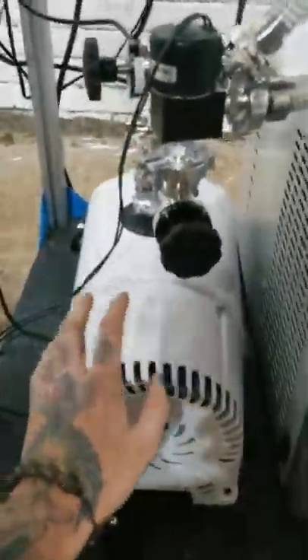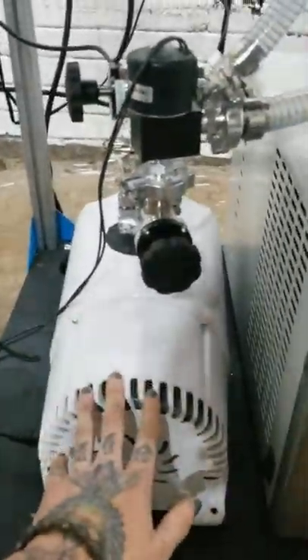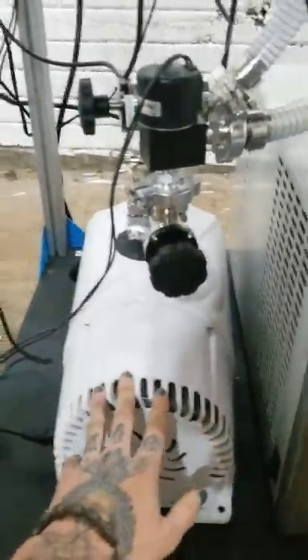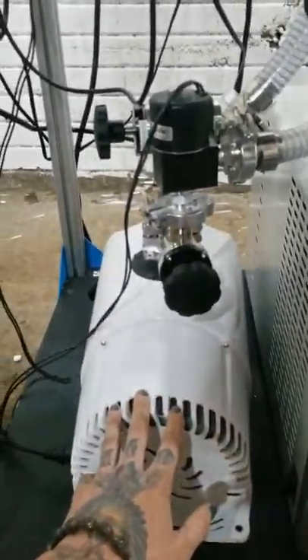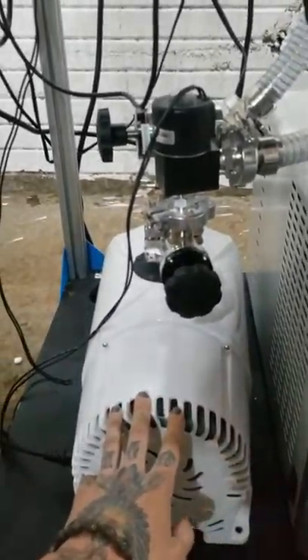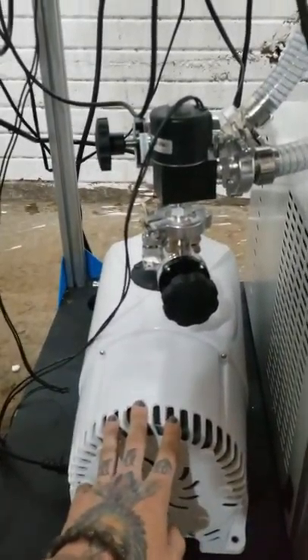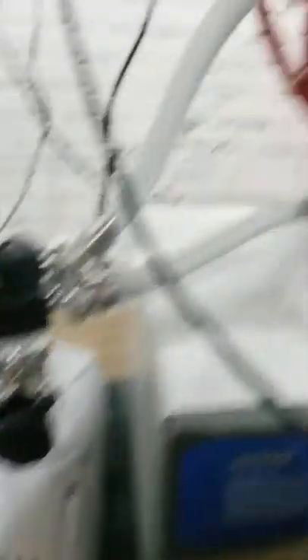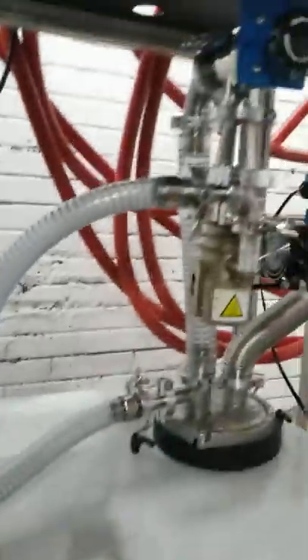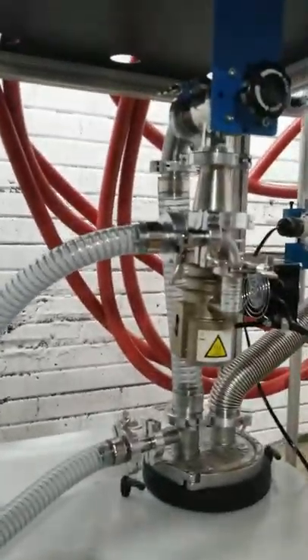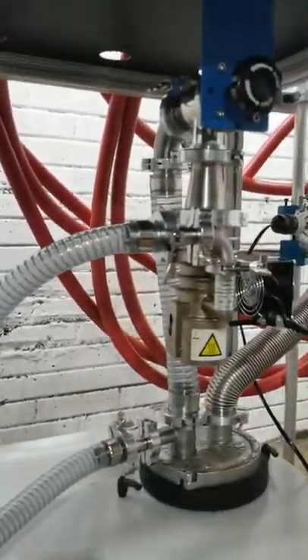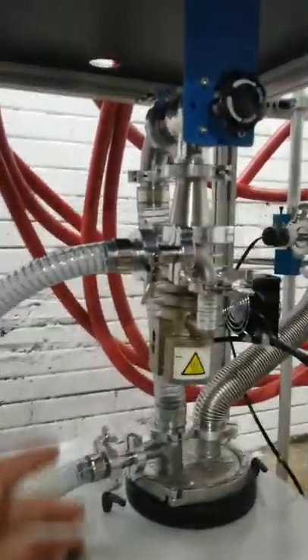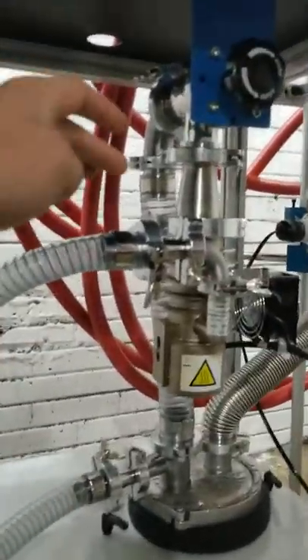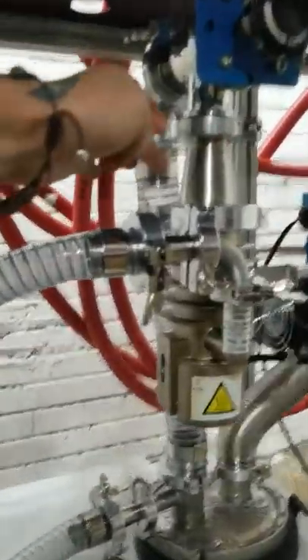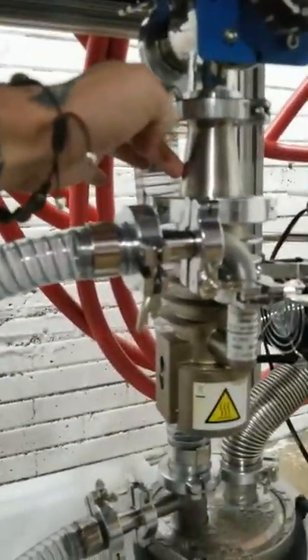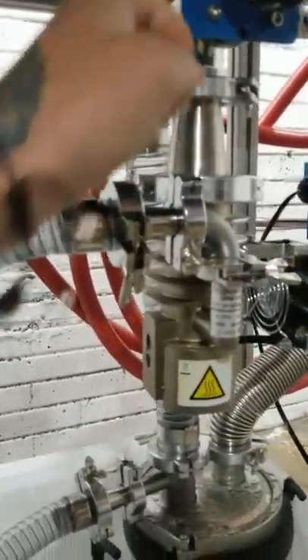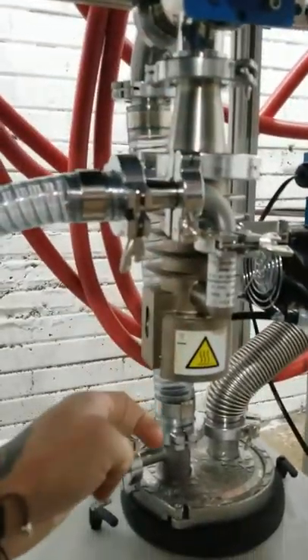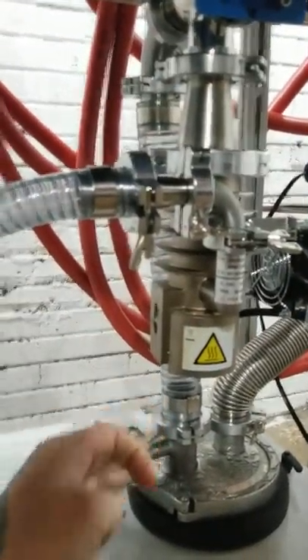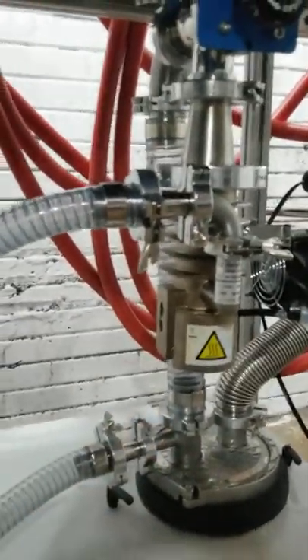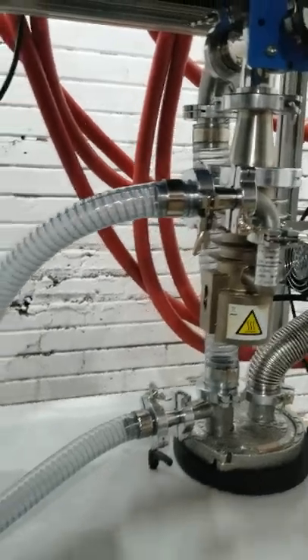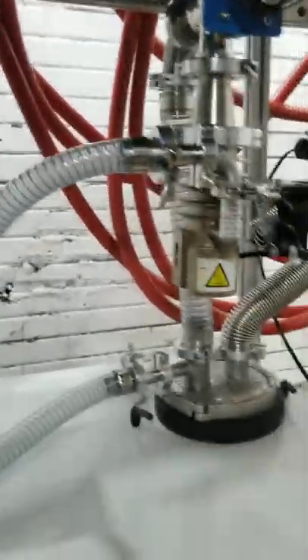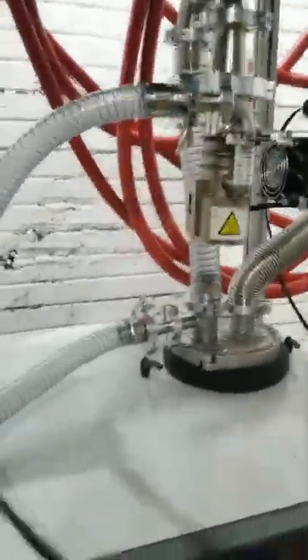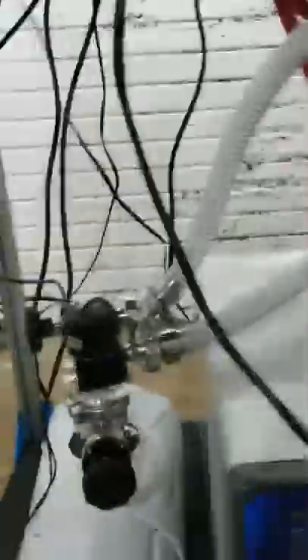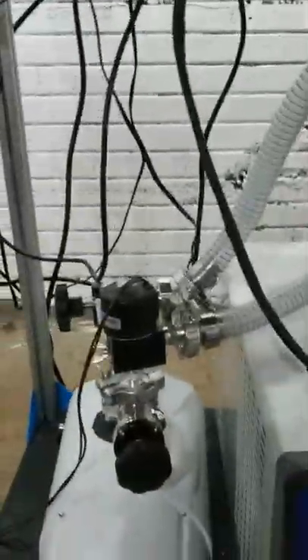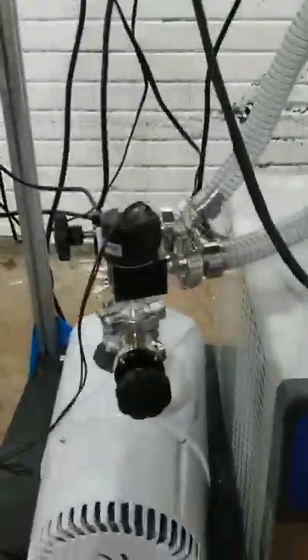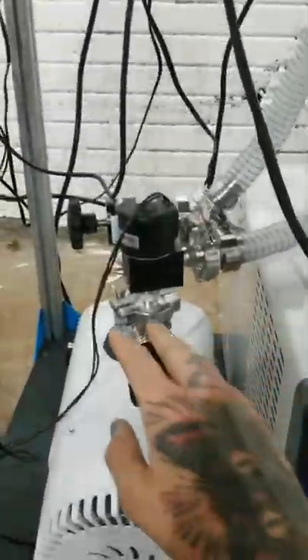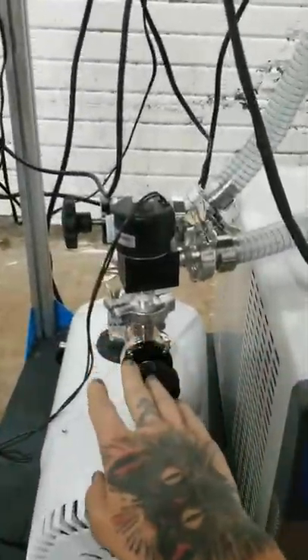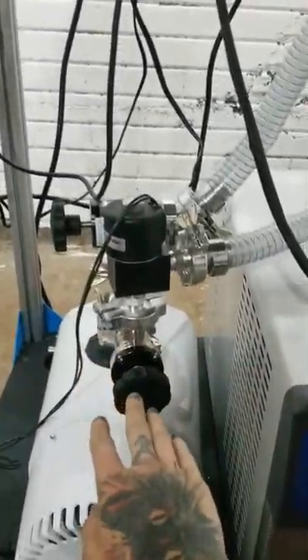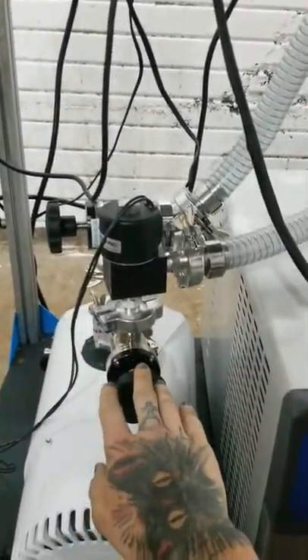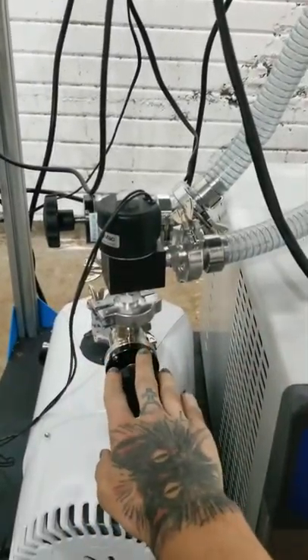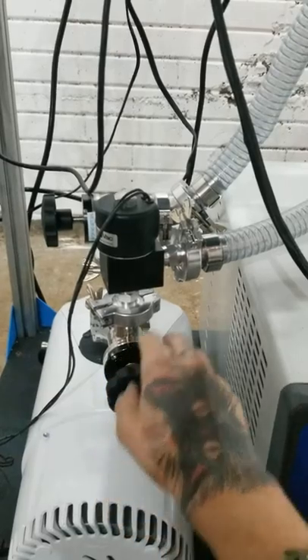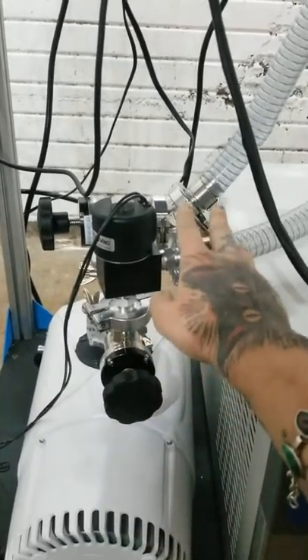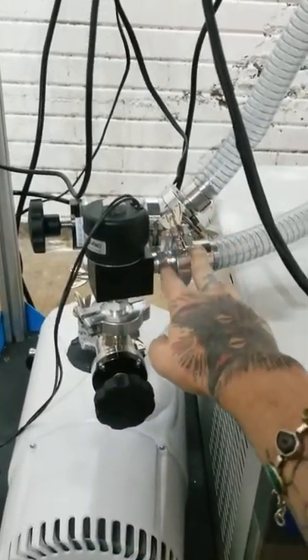We have a scroll pump here — it's an Agilent IDP7. And then we have the diffusion pump right here, this component on down. We're going to go over how to operate it. You have two sets of valves. This valve is the roughing valve.